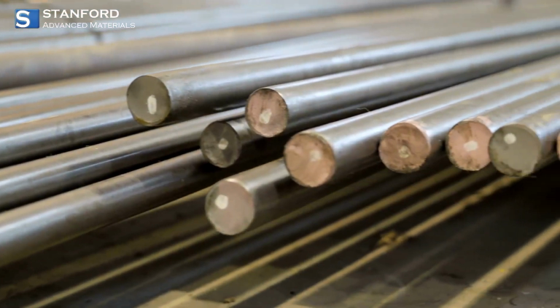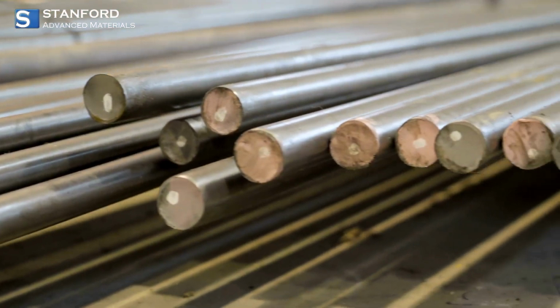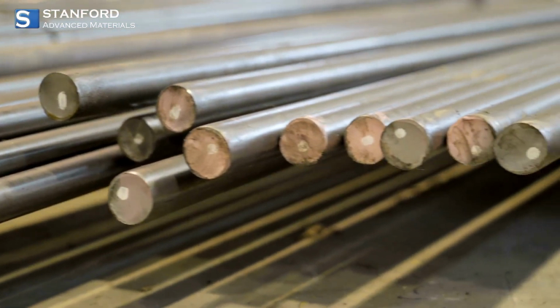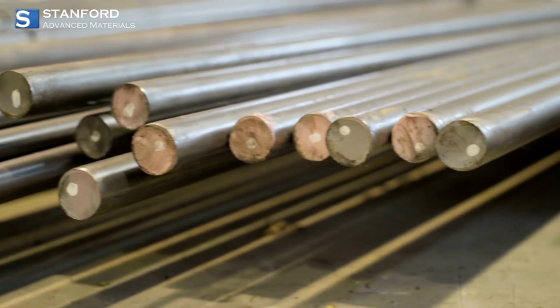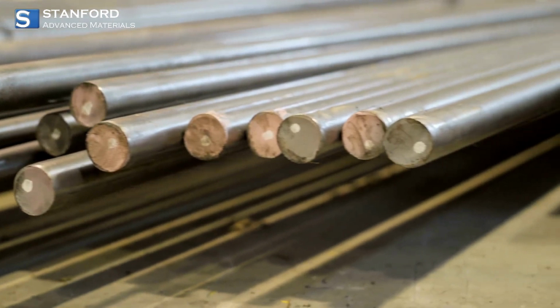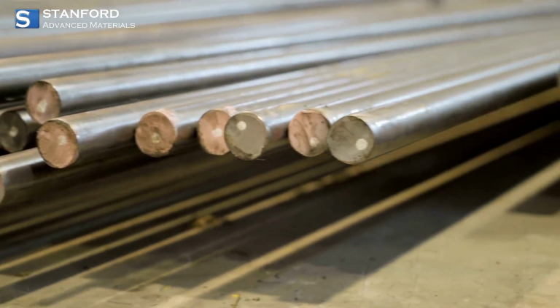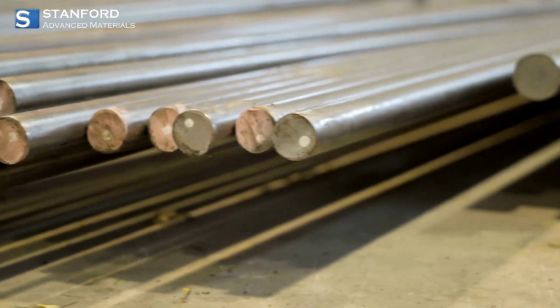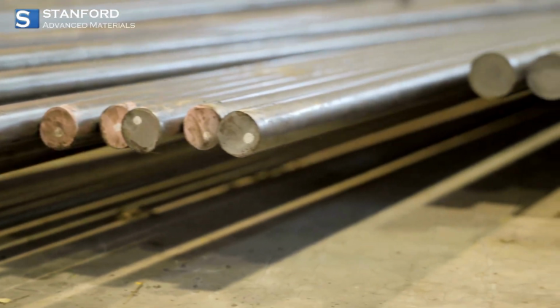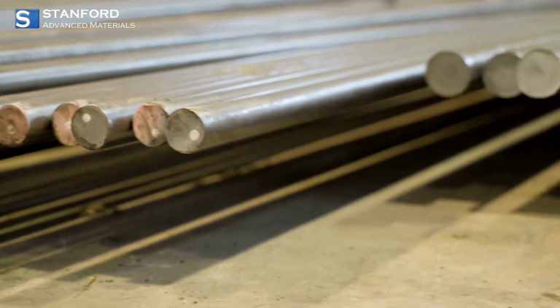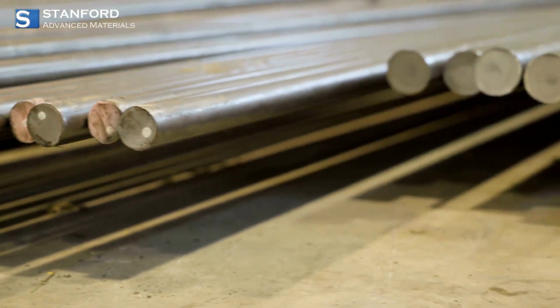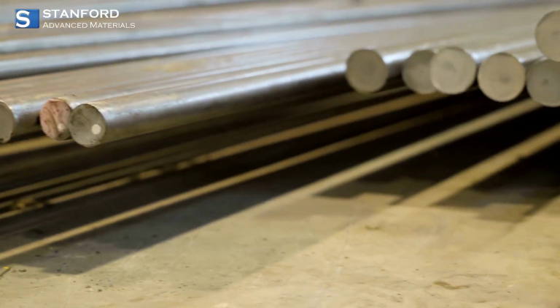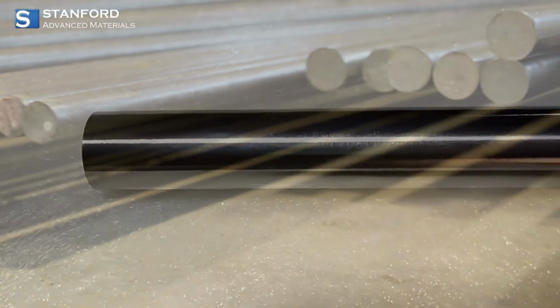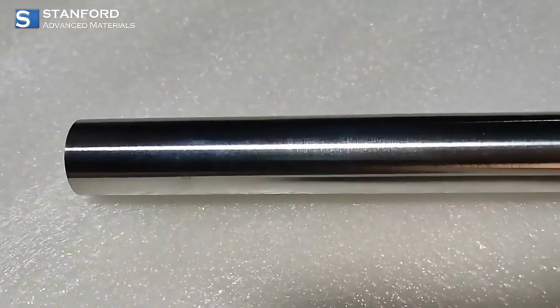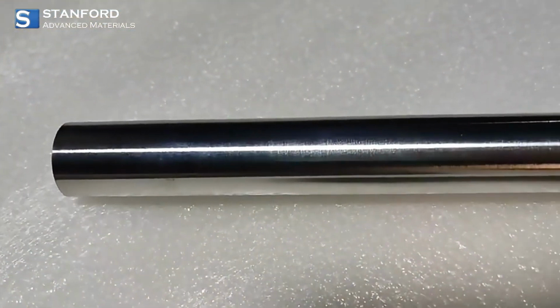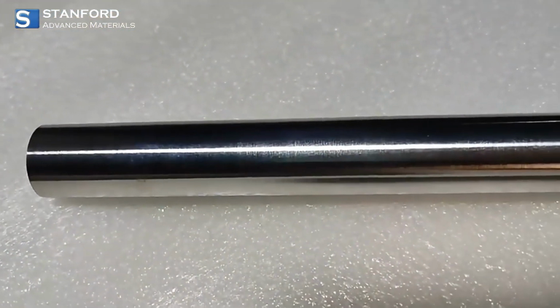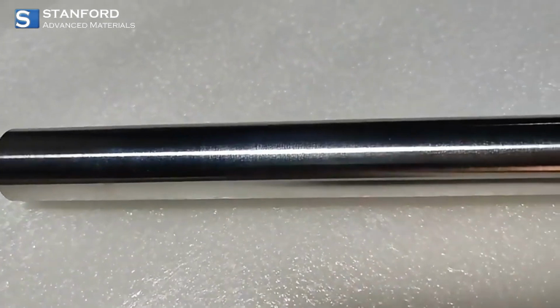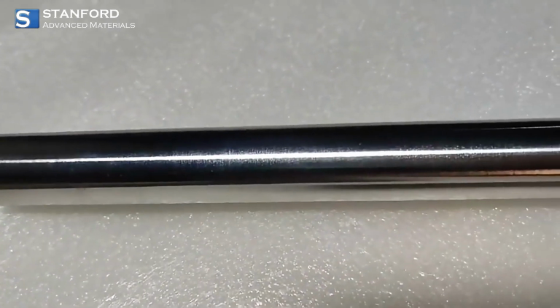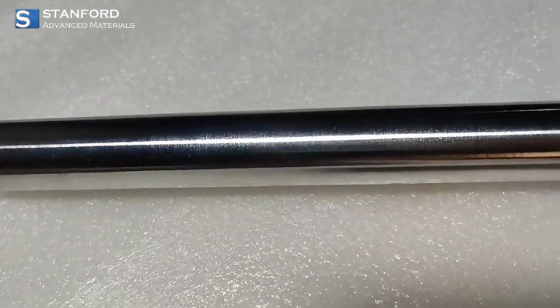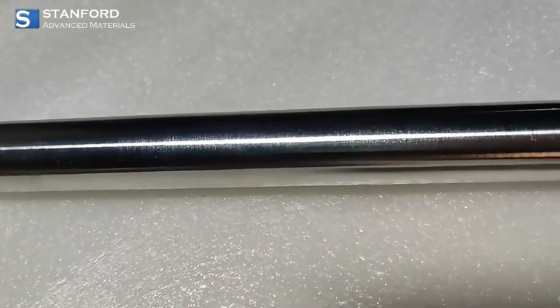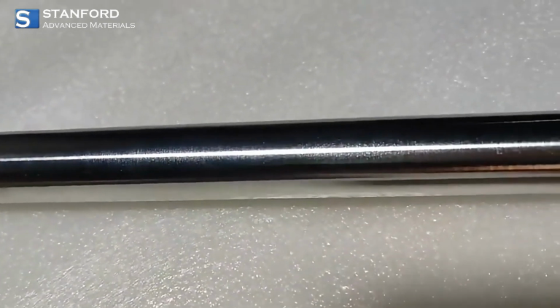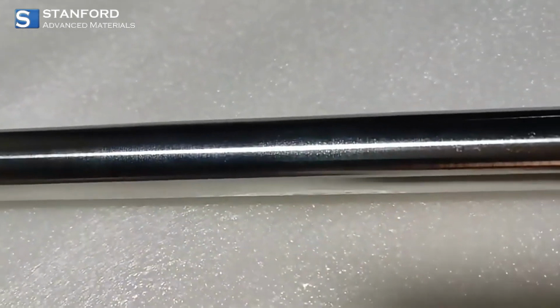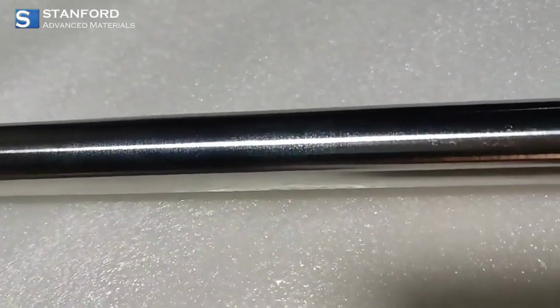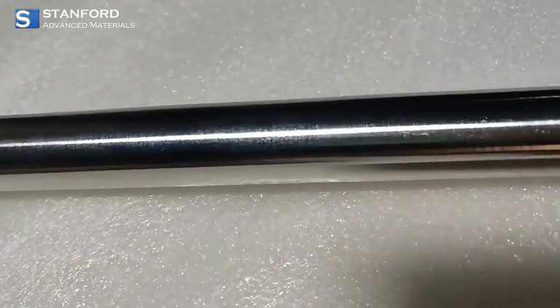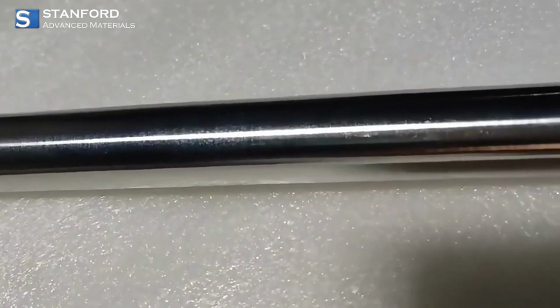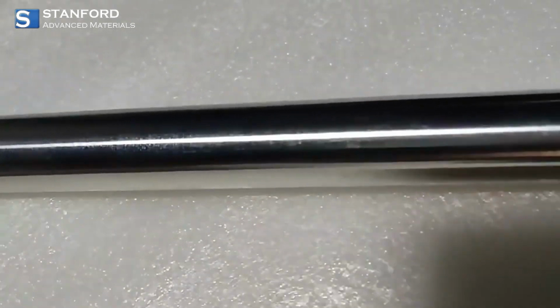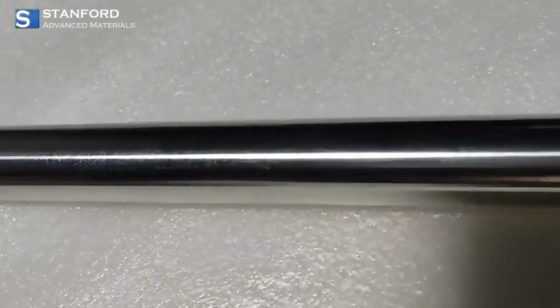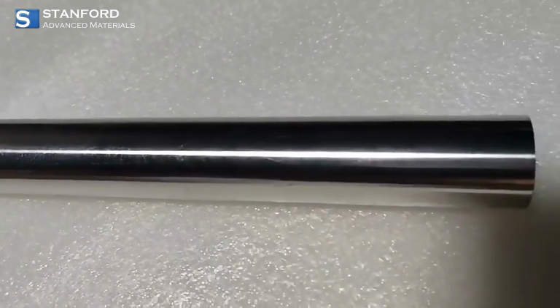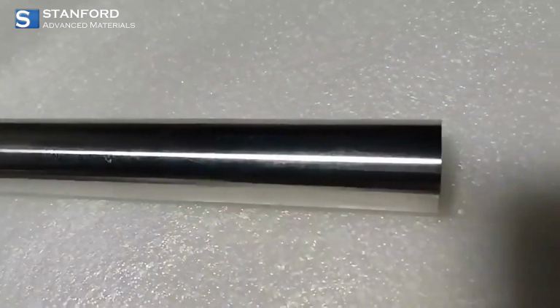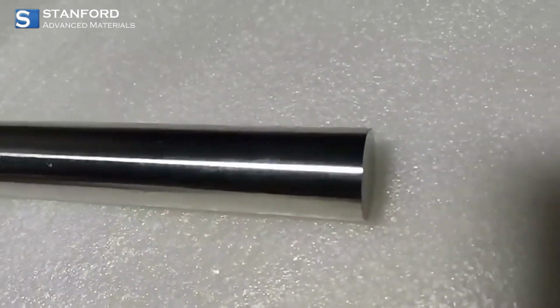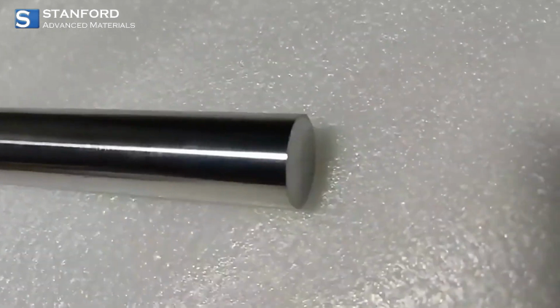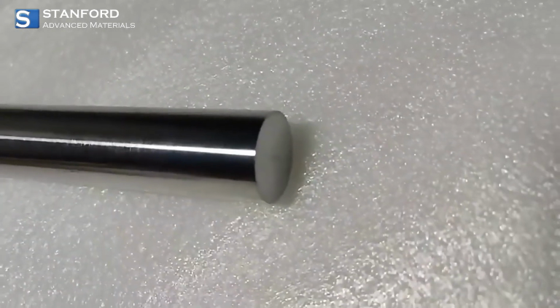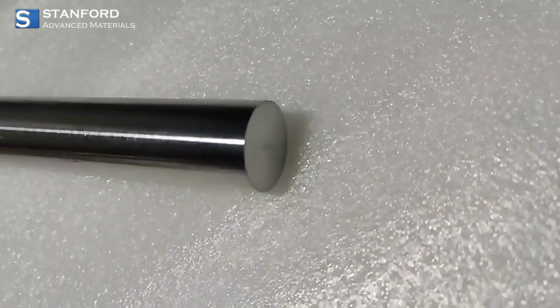Our corrosion resistant chromium rods are built to endure the toughest environments. From marine applications to chemical processing and oil and gas industries, these rods stand up to extreme conditions without breaking down.